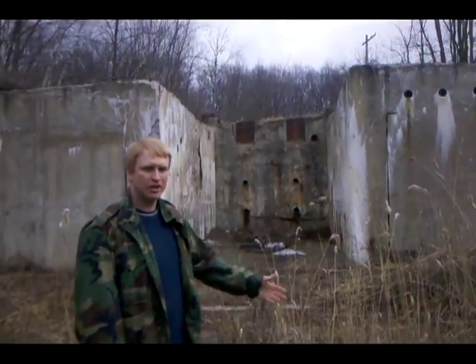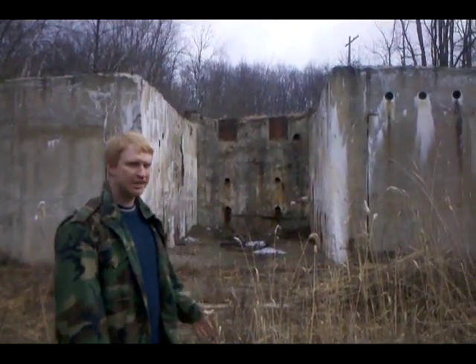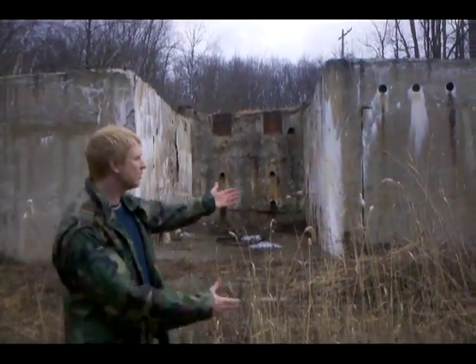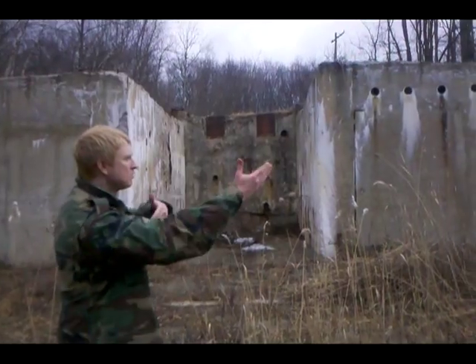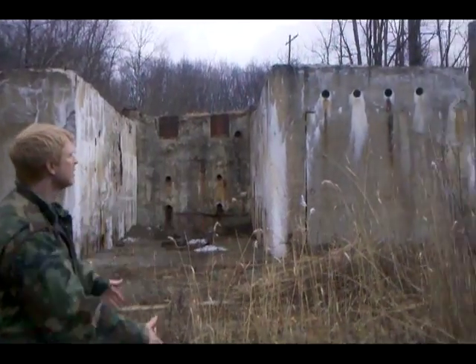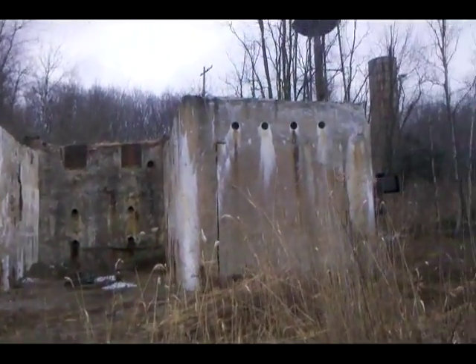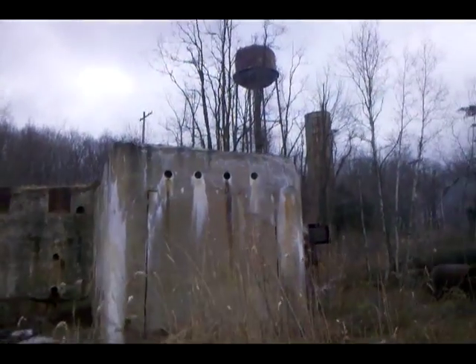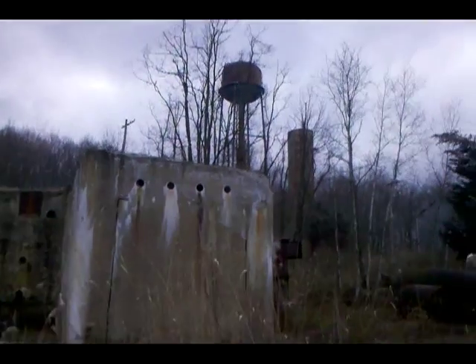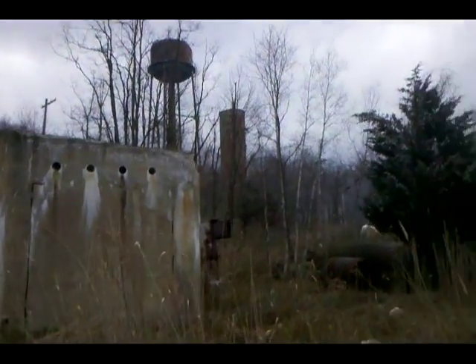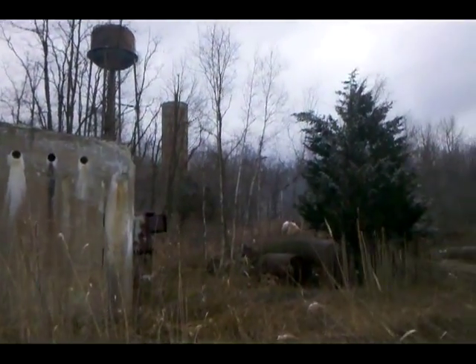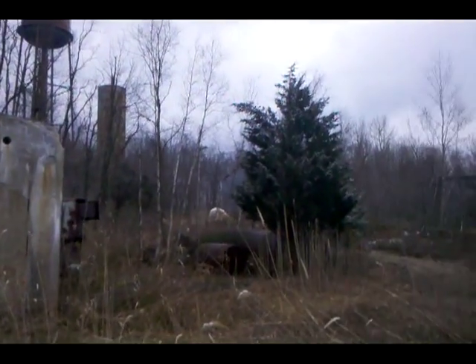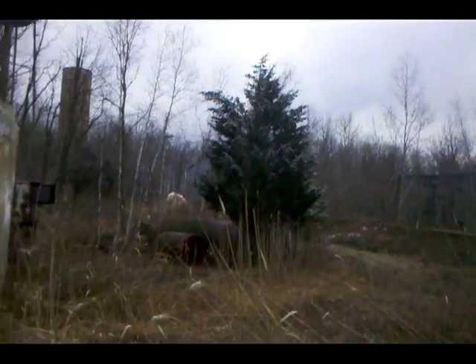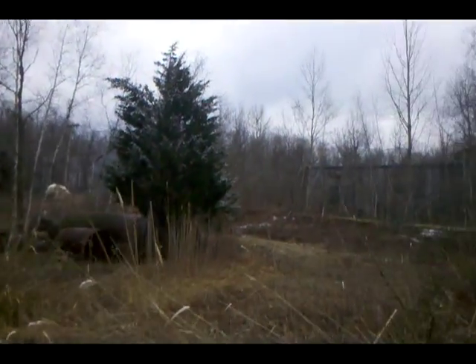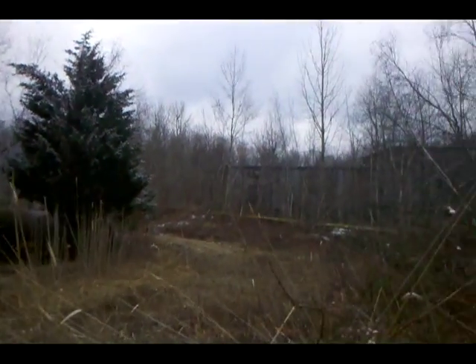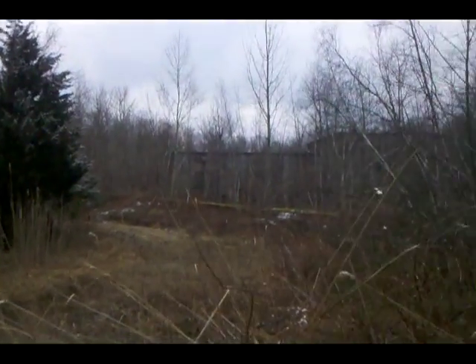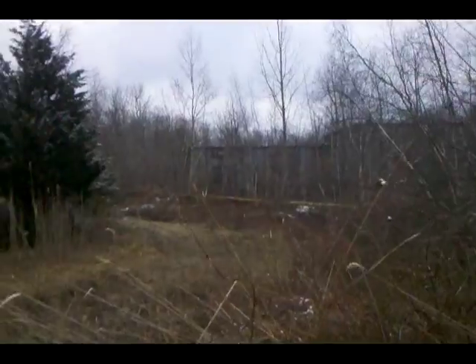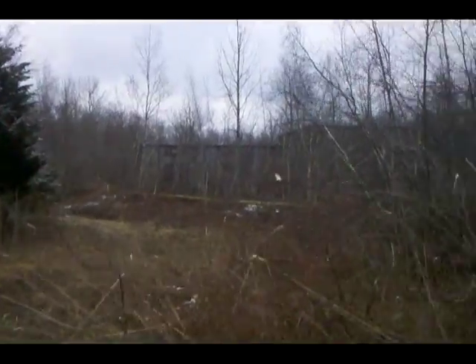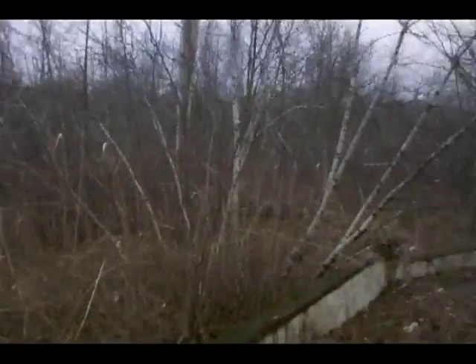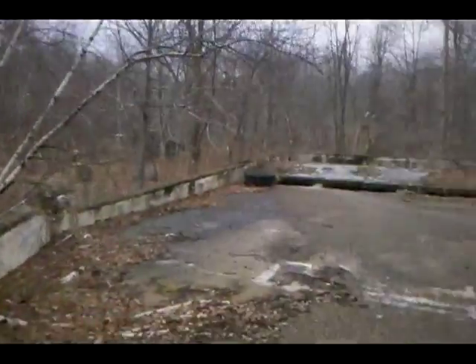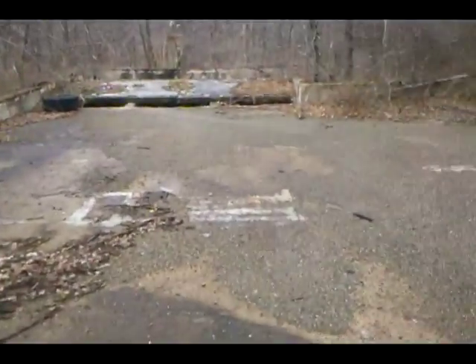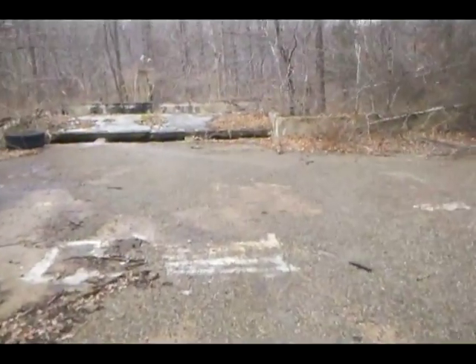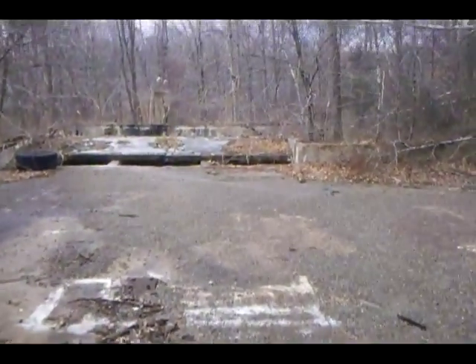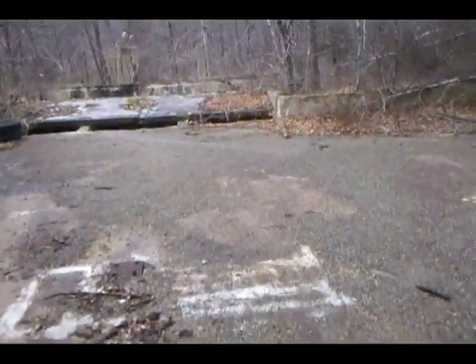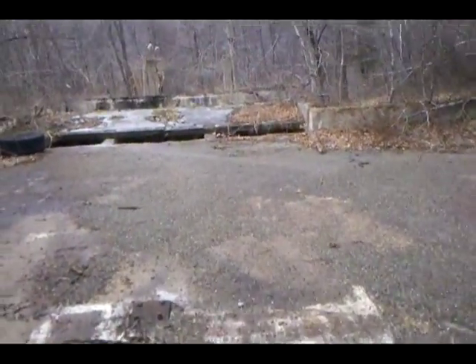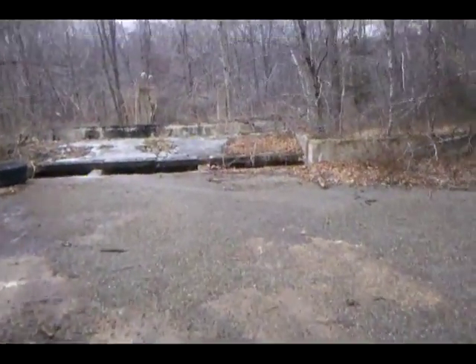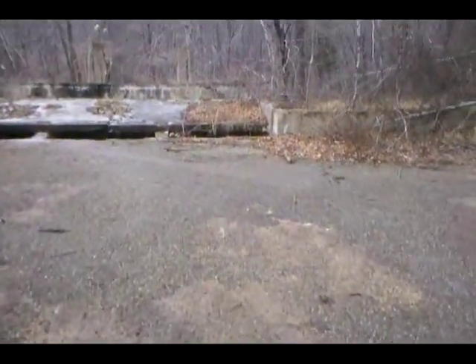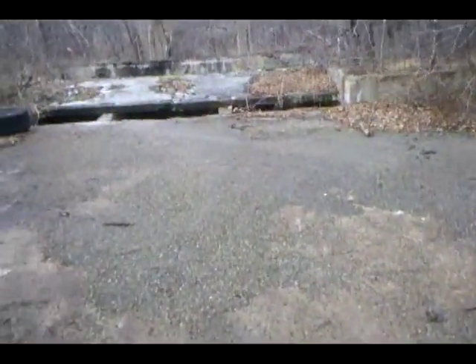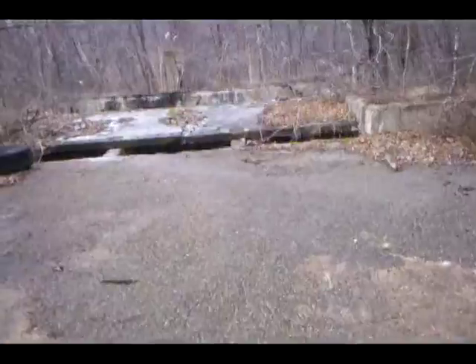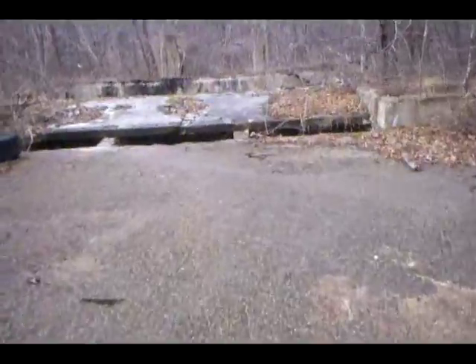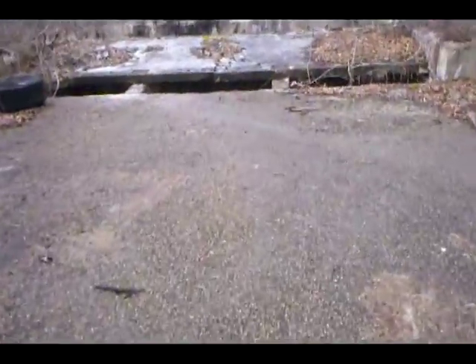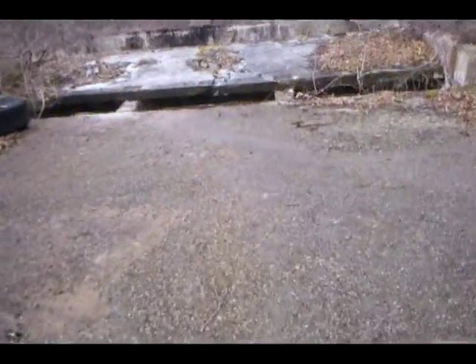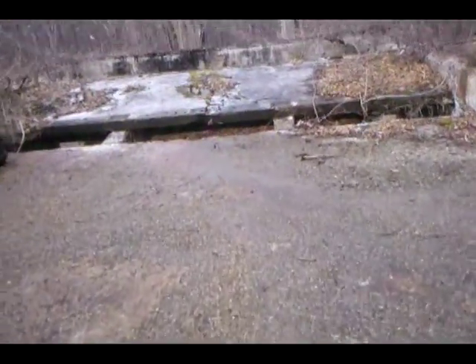Beautiful landscape — you can see we're kind of in the center of everything right now. But I want to see what this is here. I think we're getting closer to some more interesting things.